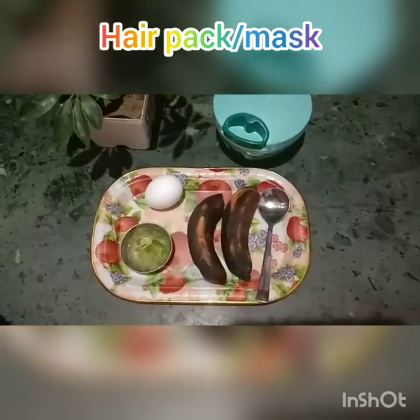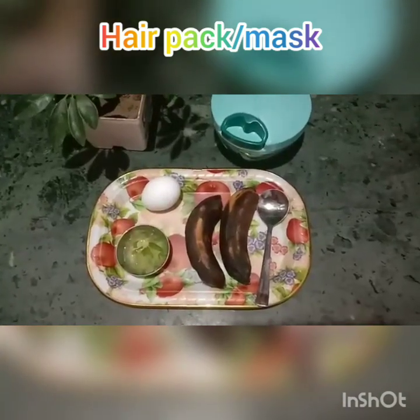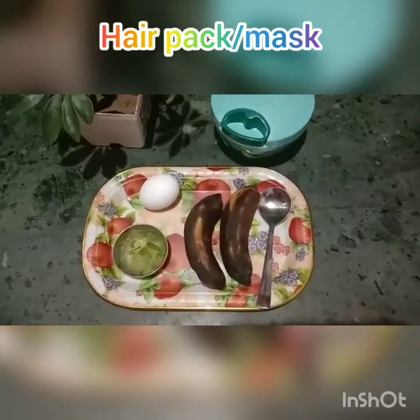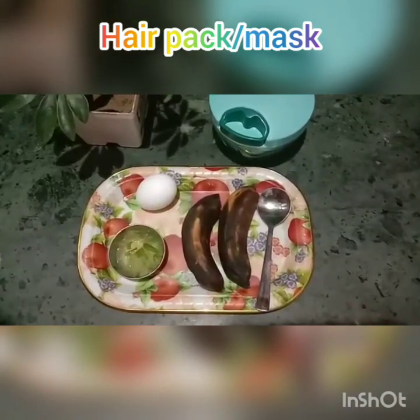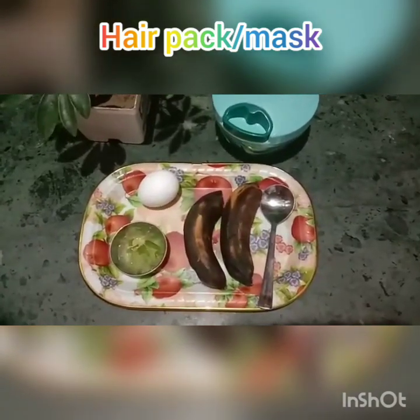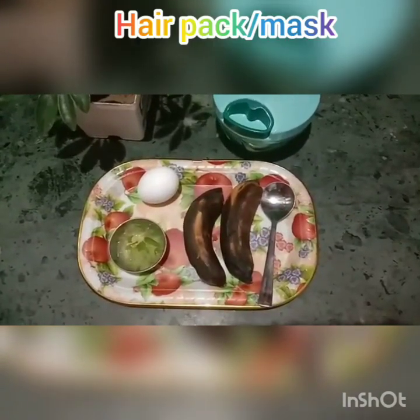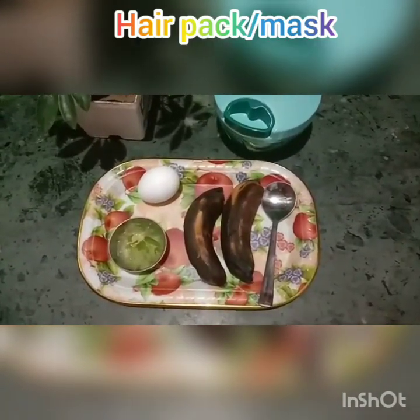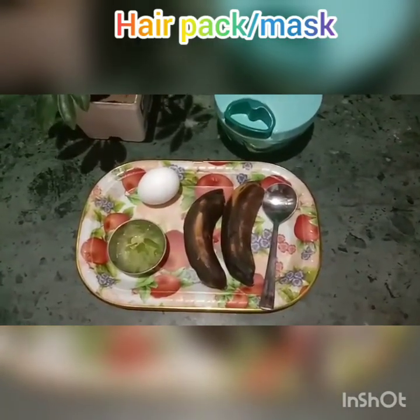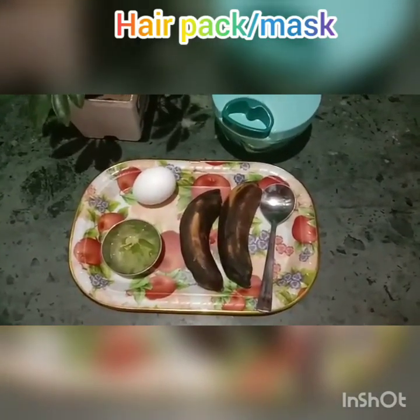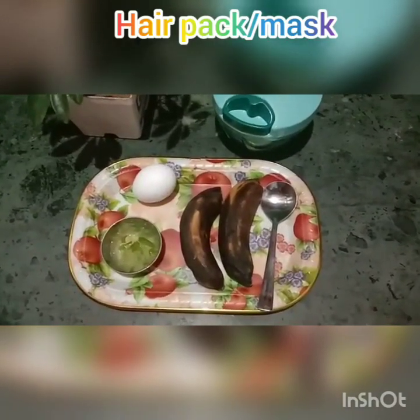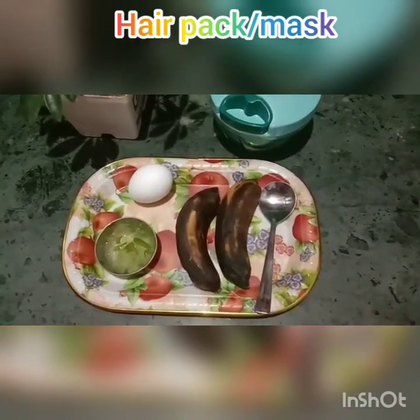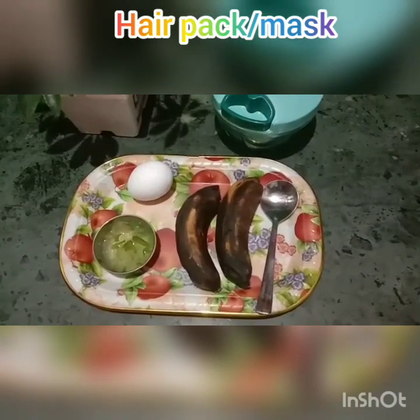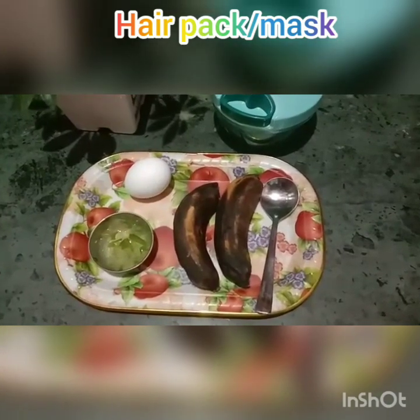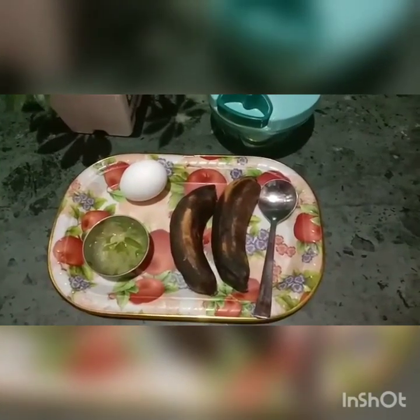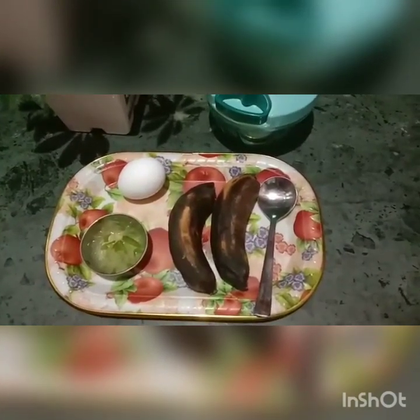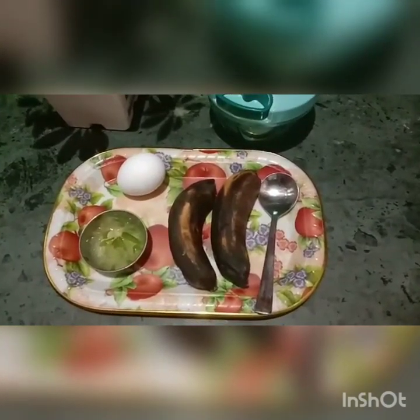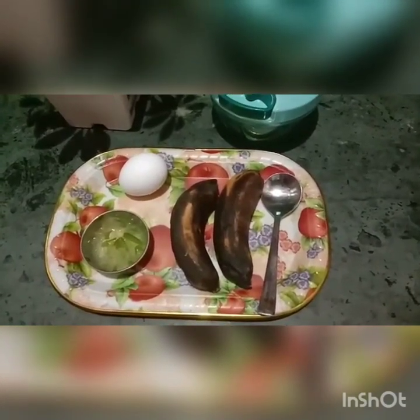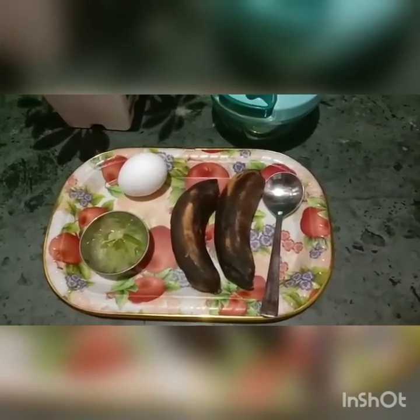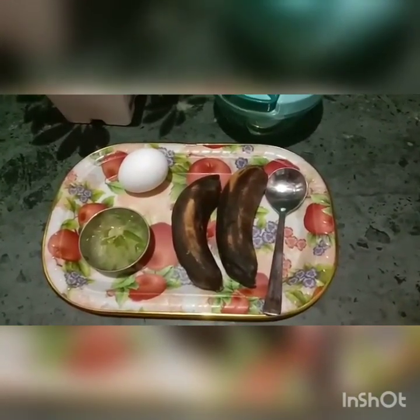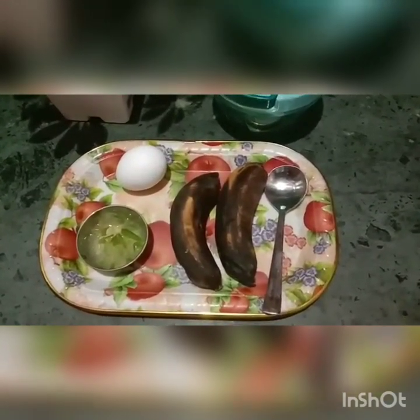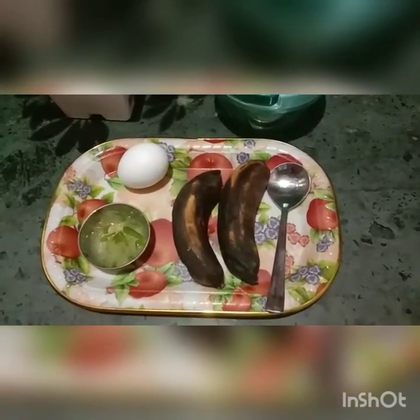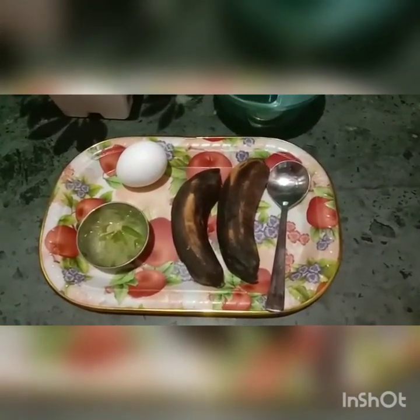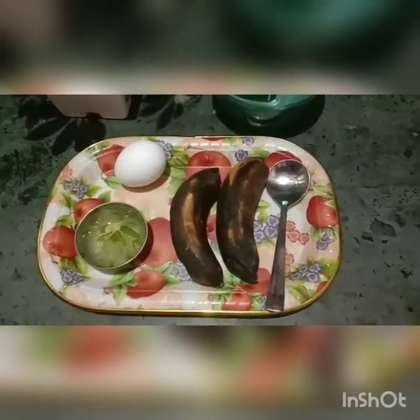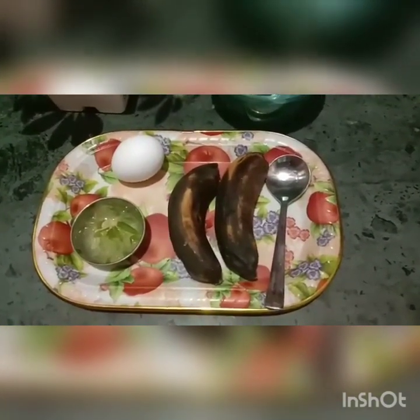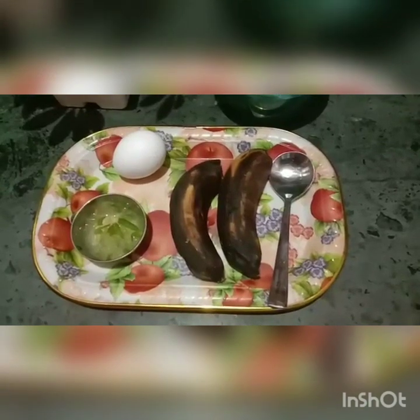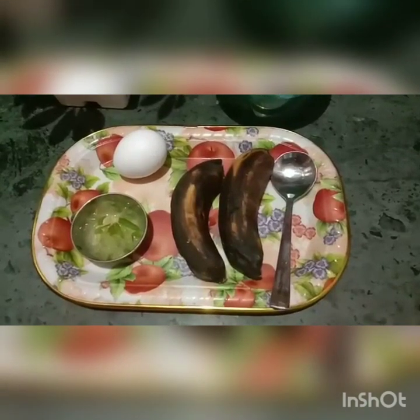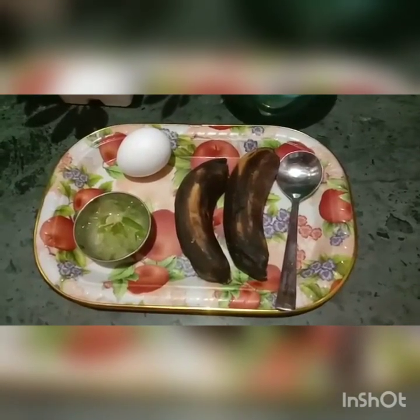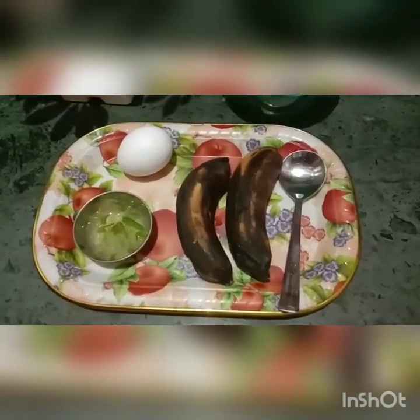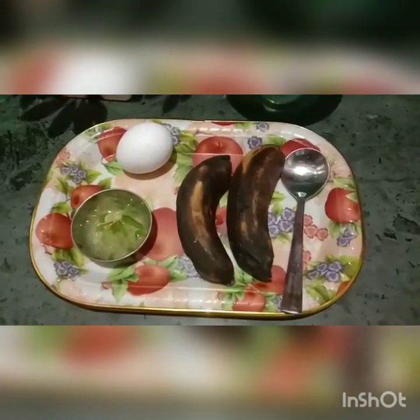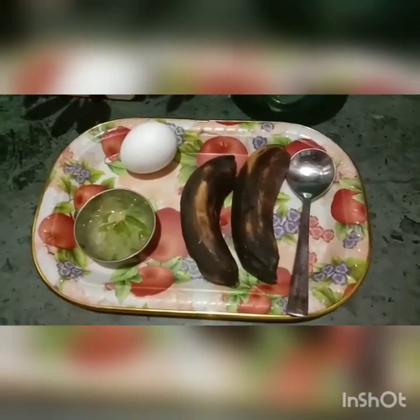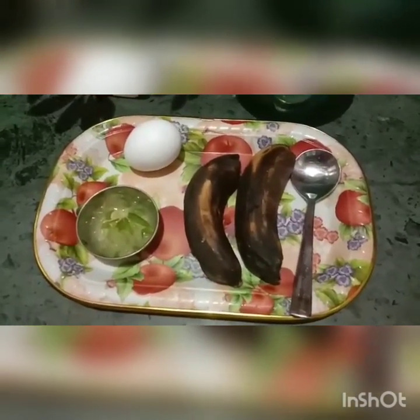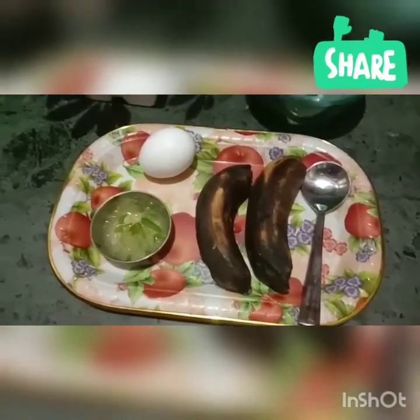Hello friends, welcome back to my channel. Today I have brought you a pack that can be ready in a very simple way. It will be very good in your hair. Let's start the vlog today.